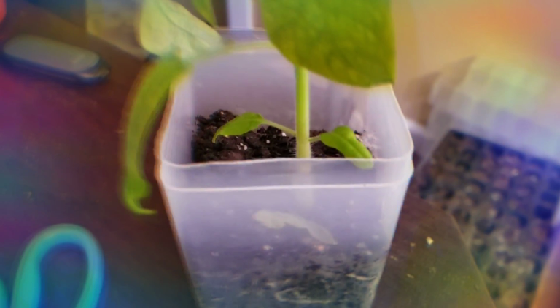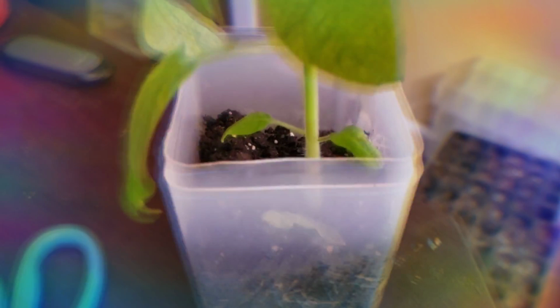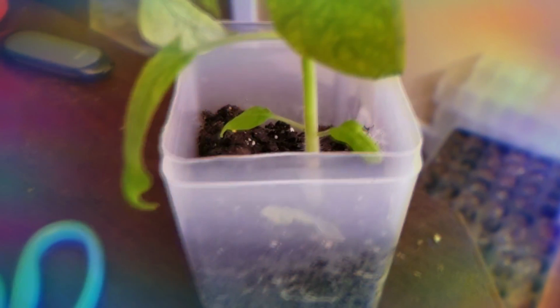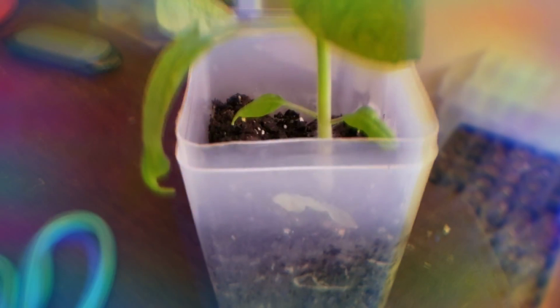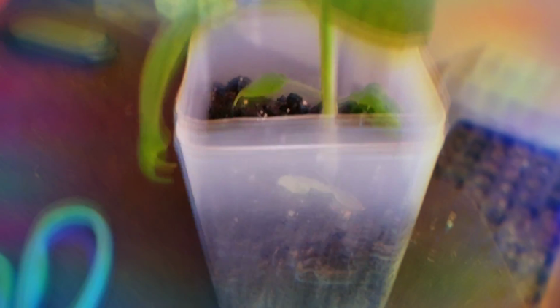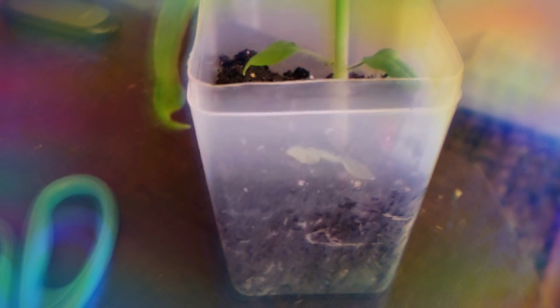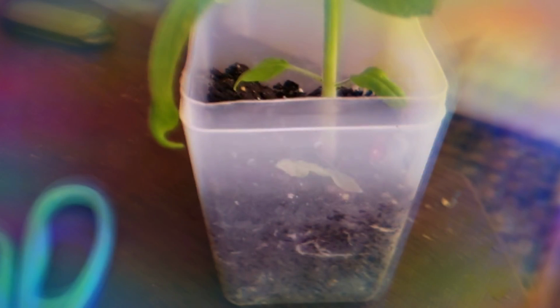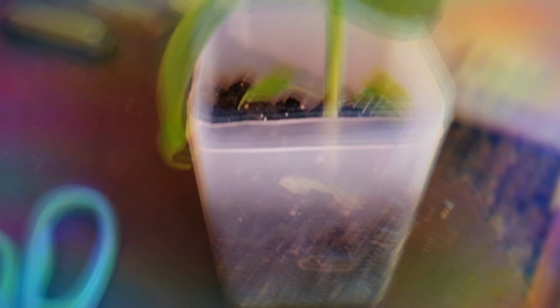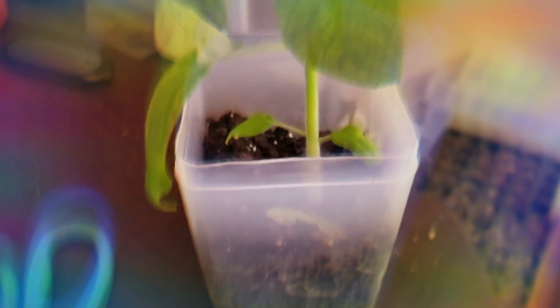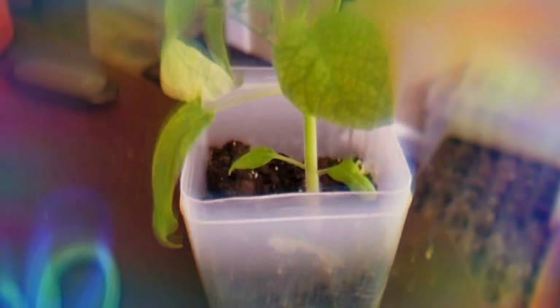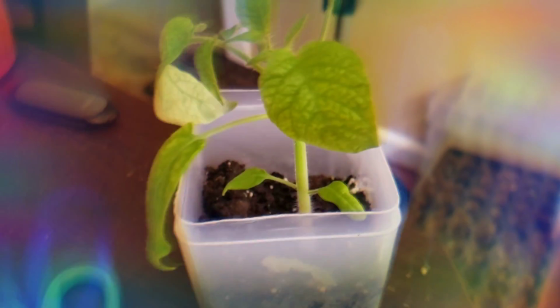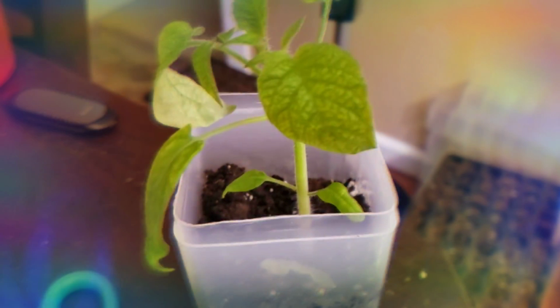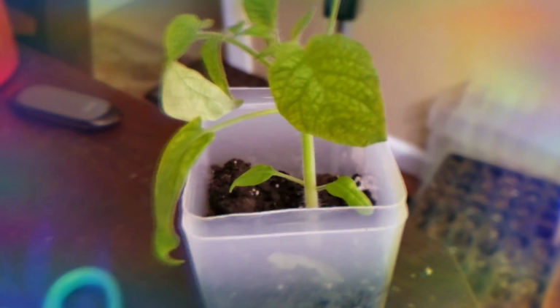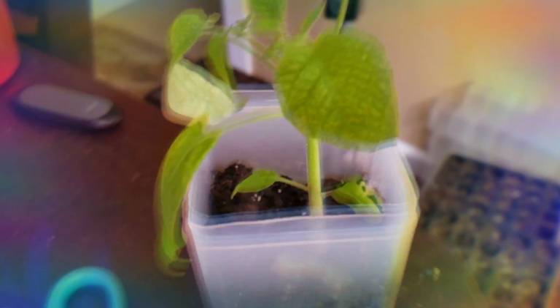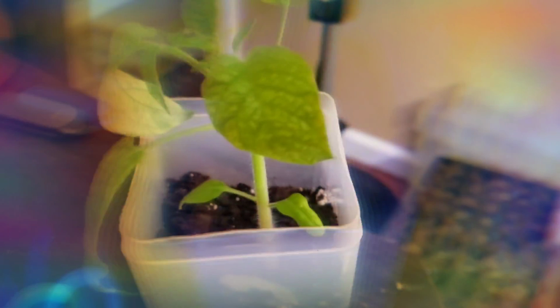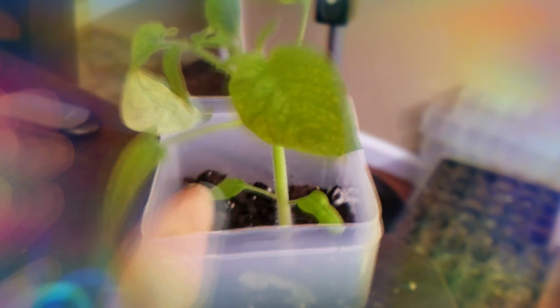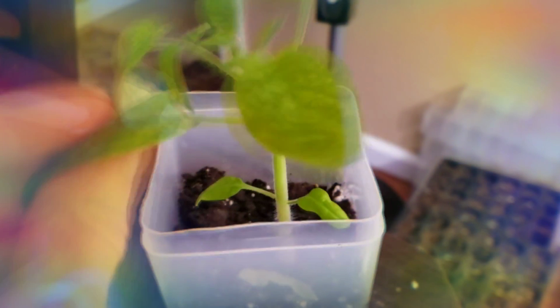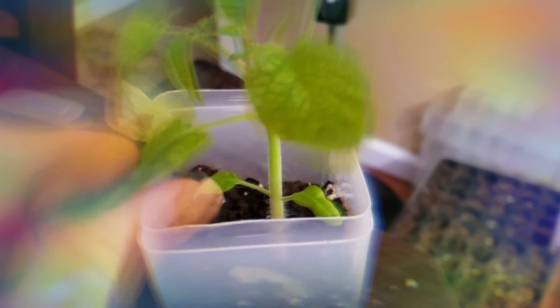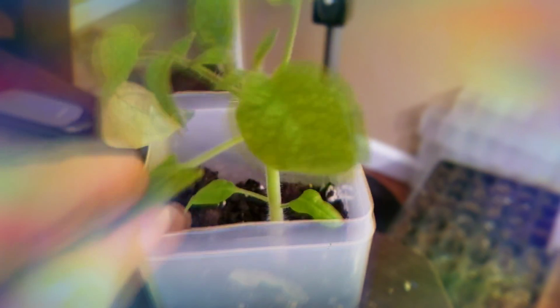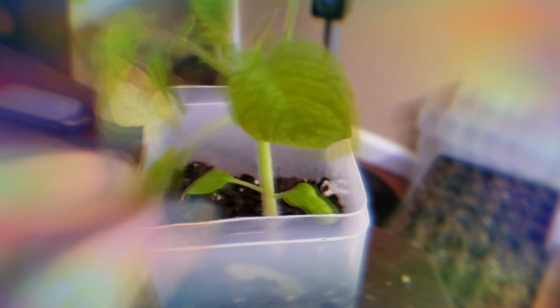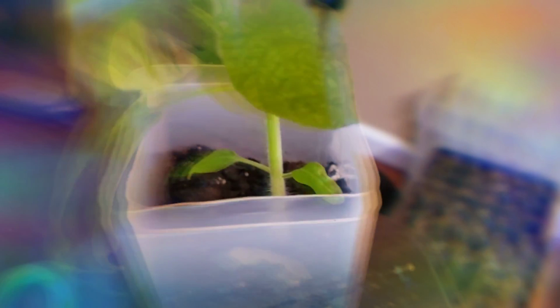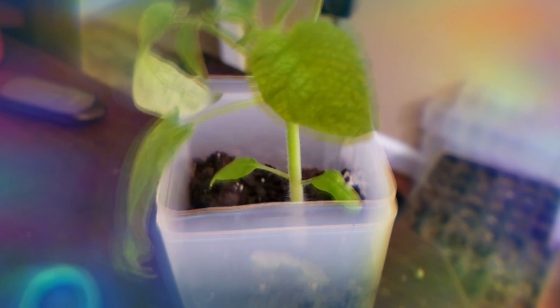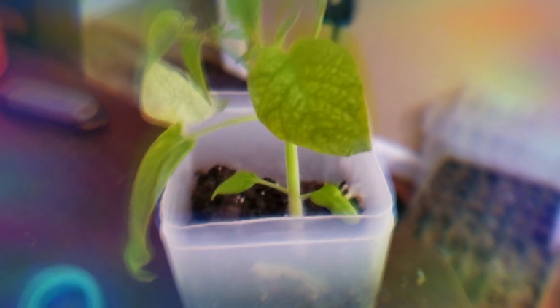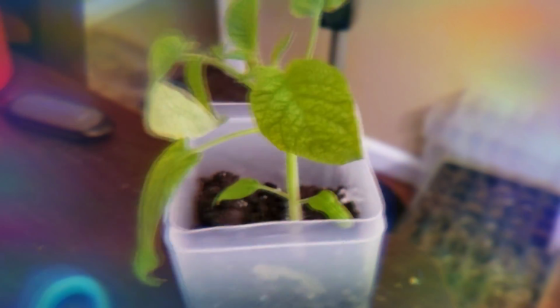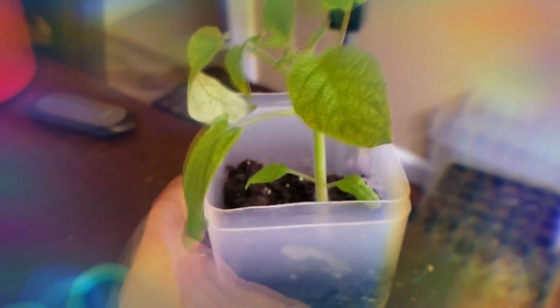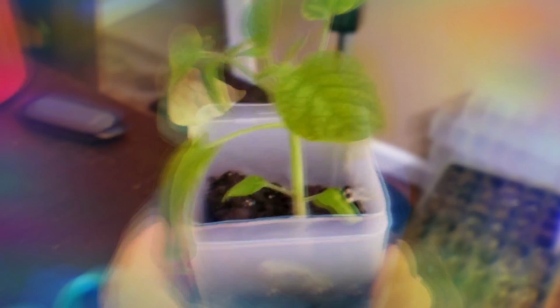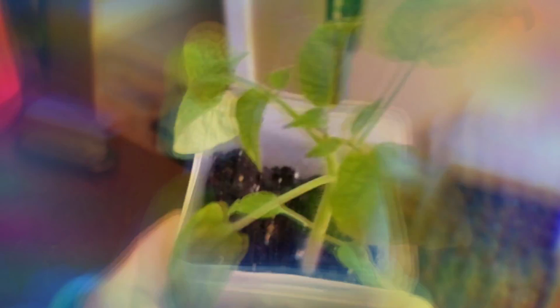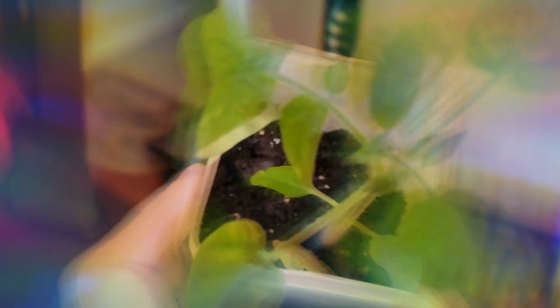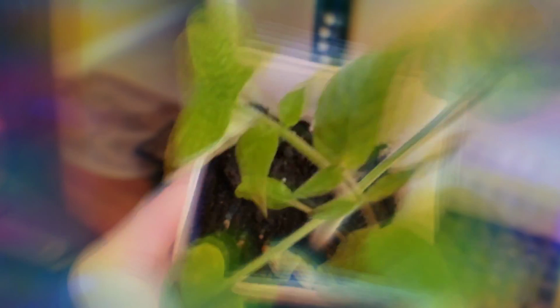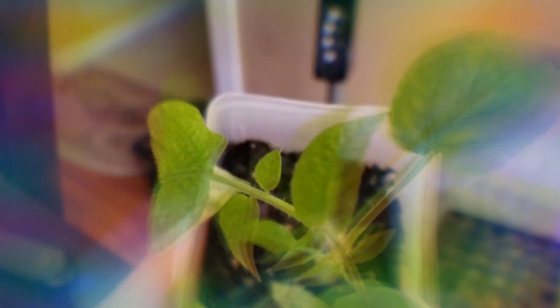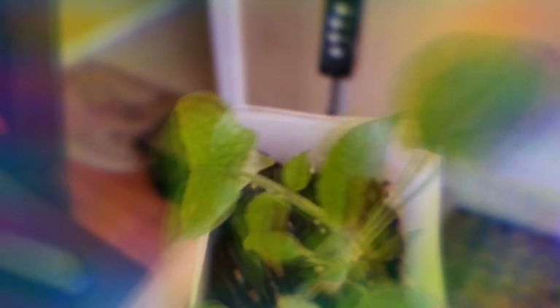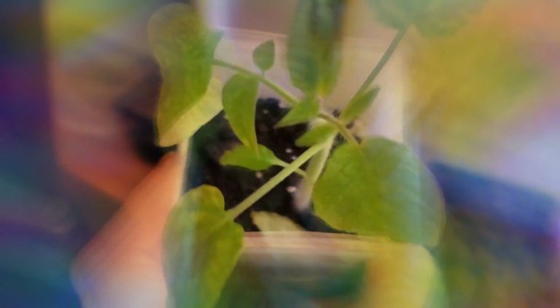Oh my gosh, this Homesteader tomato plant — I touched the leaves and it smells absolutely amazing. I cannot wait to start gardening.